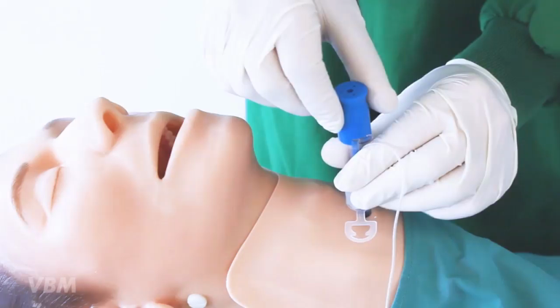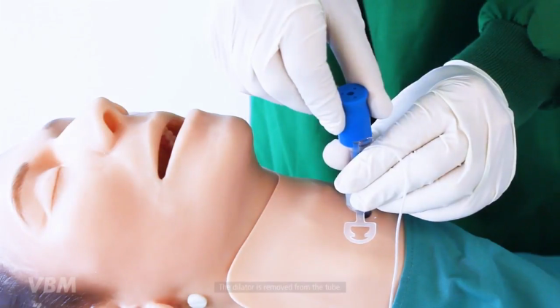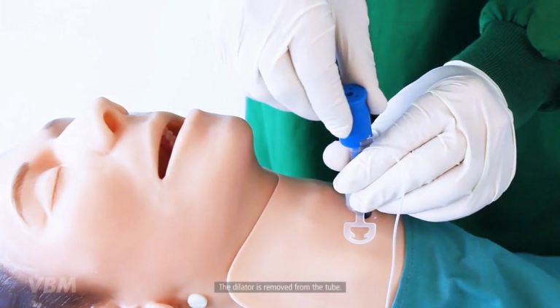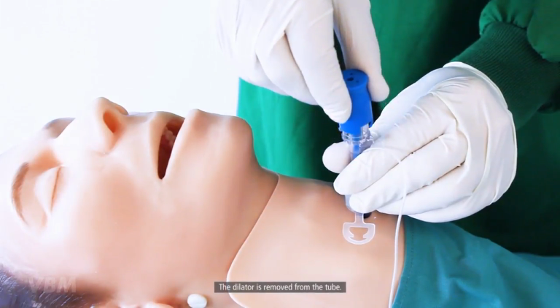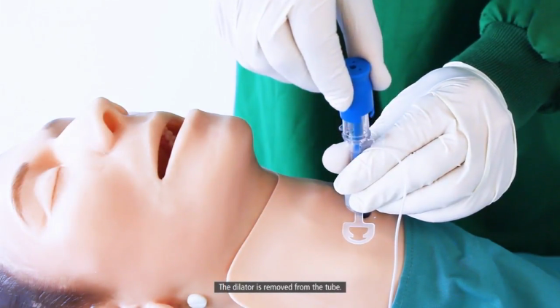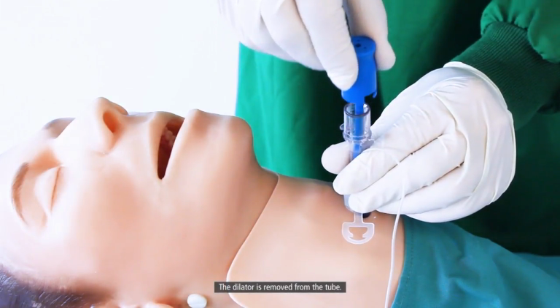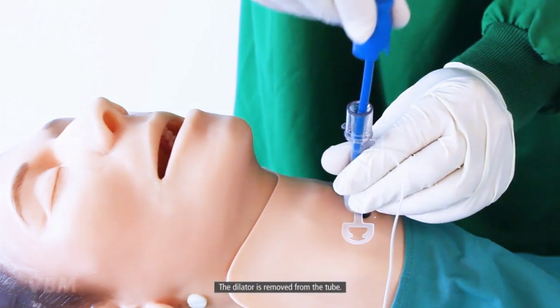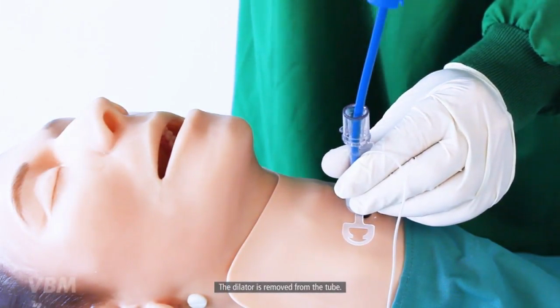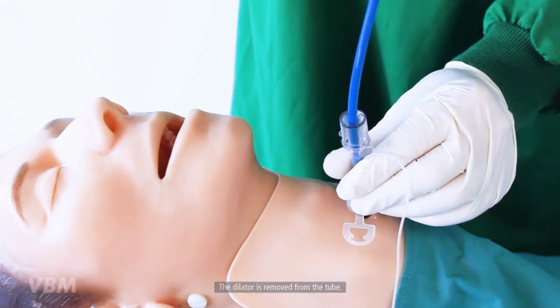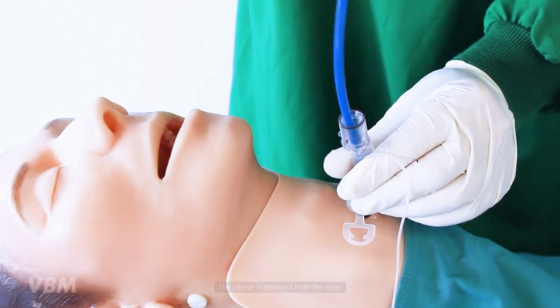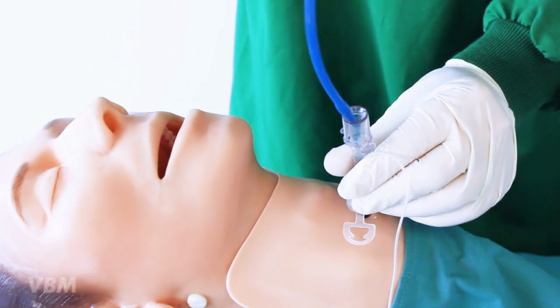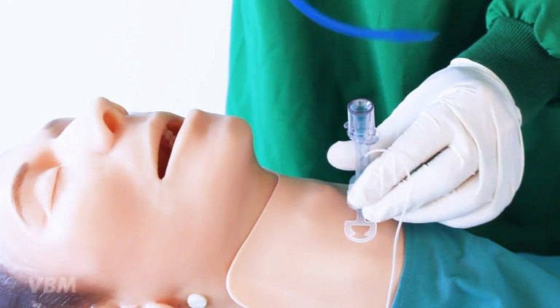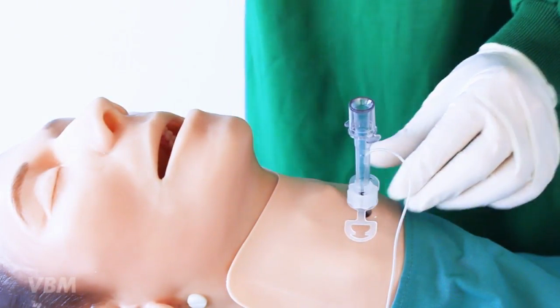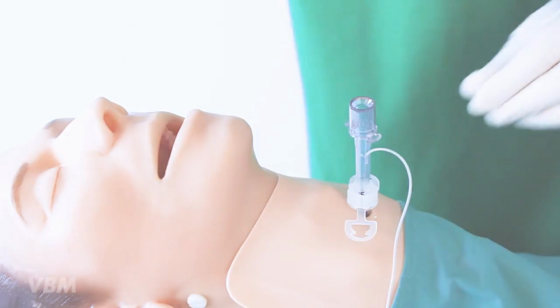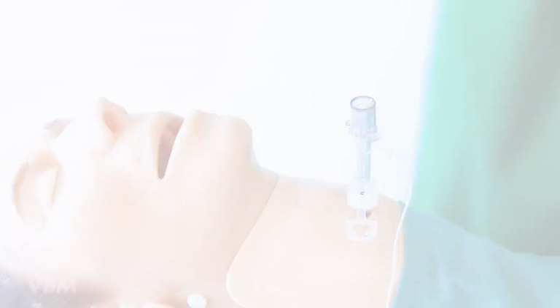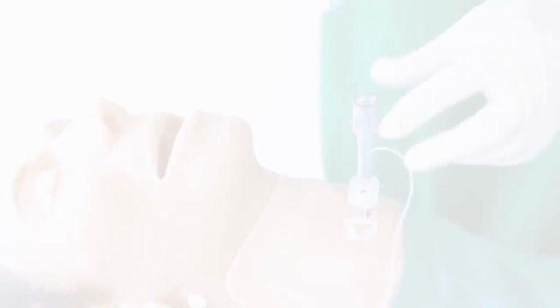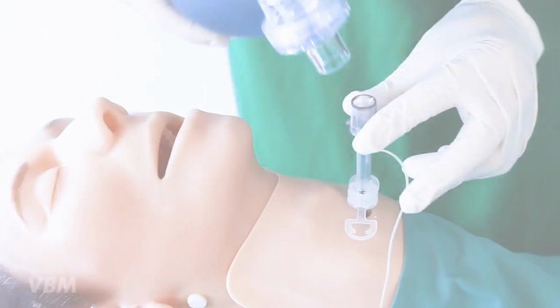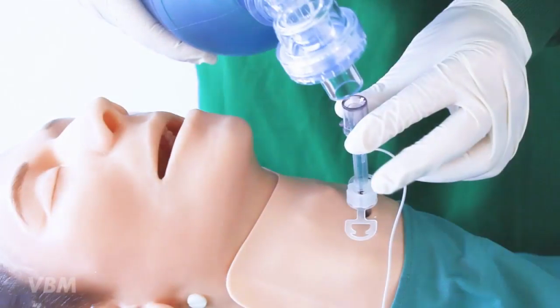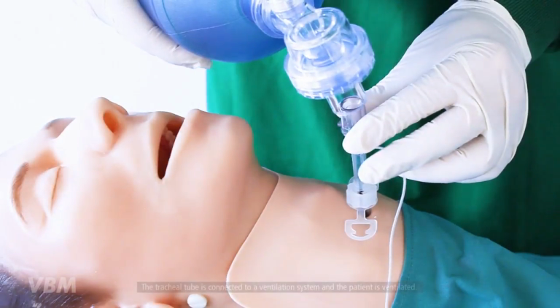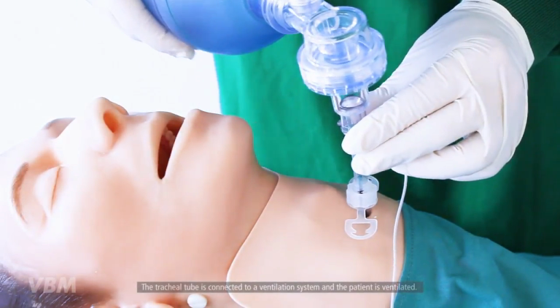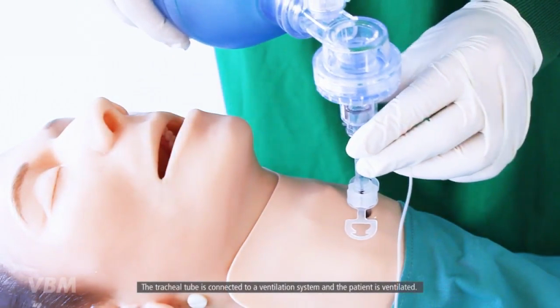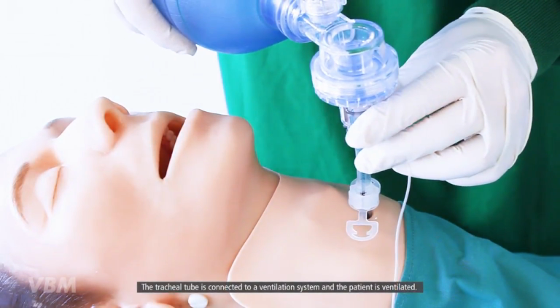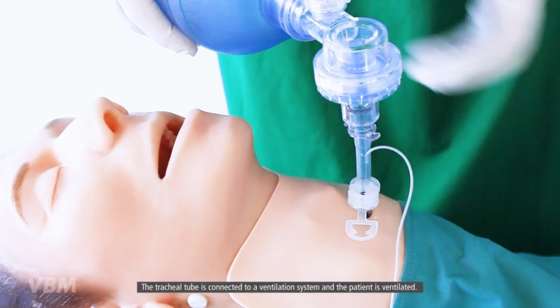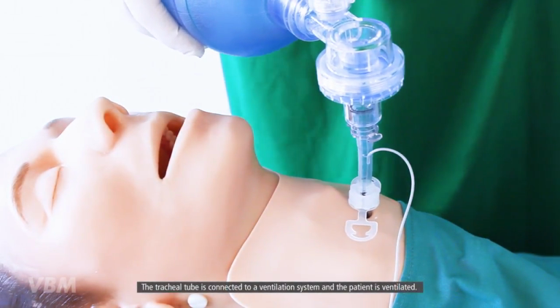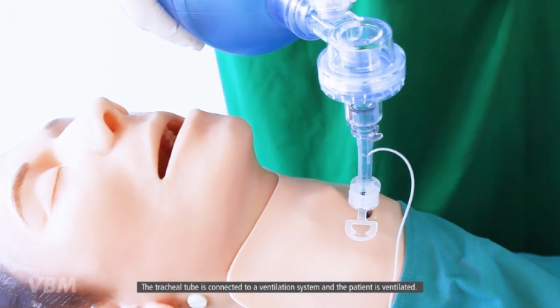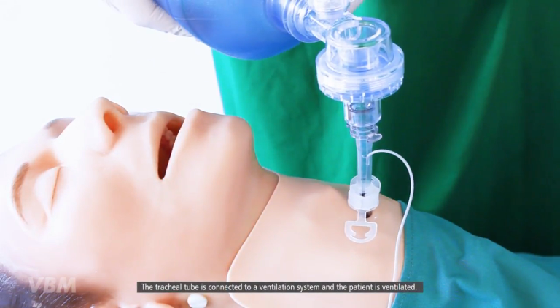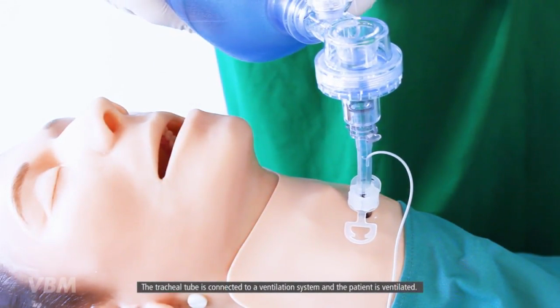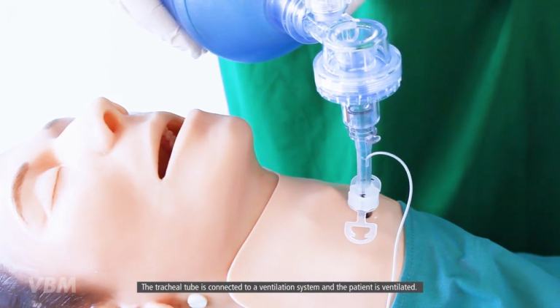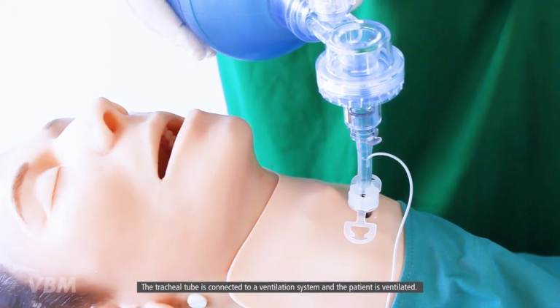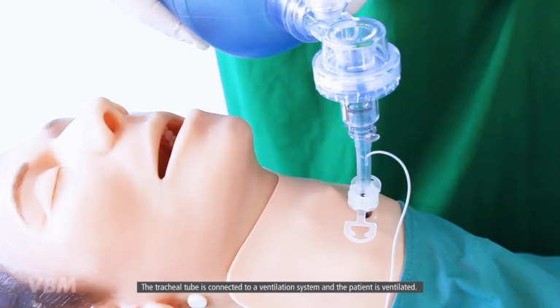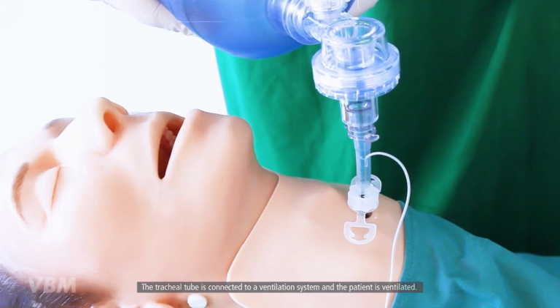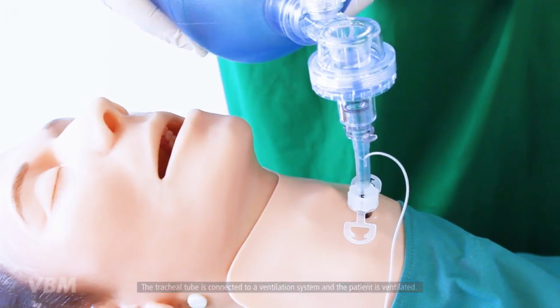The dilator is removed from the tube. The tracheal tube is connected to a ventilation system and the patient is ventilated.